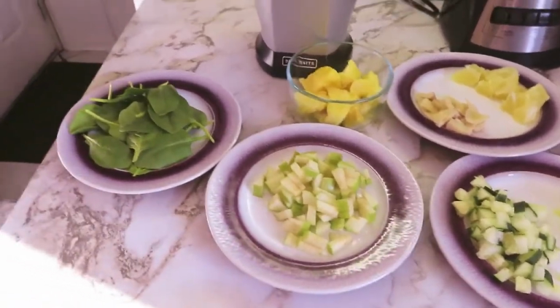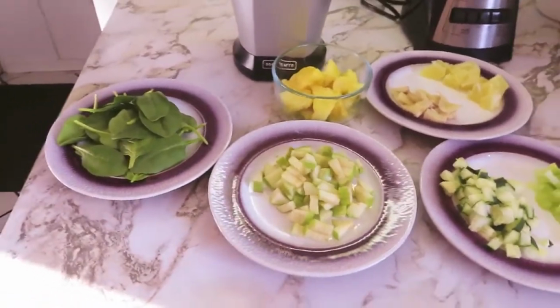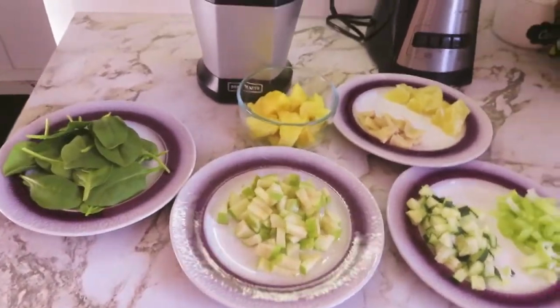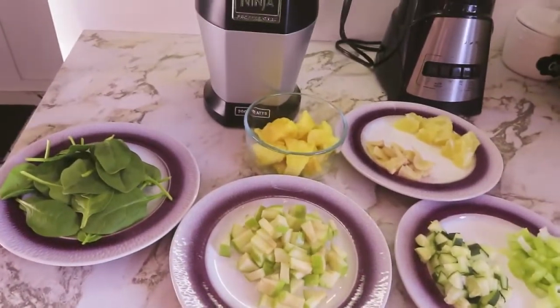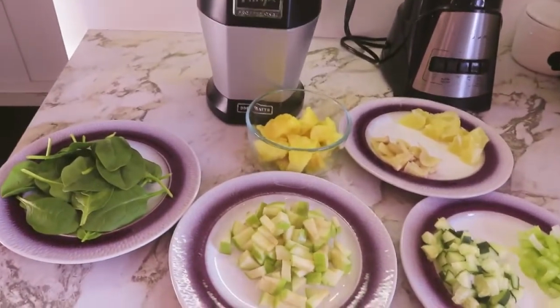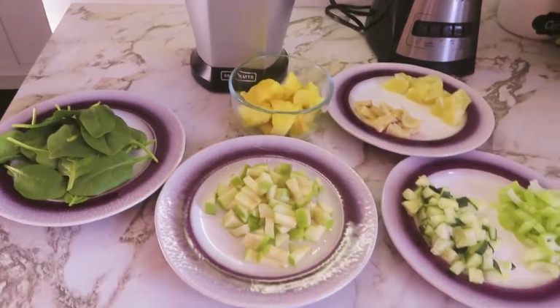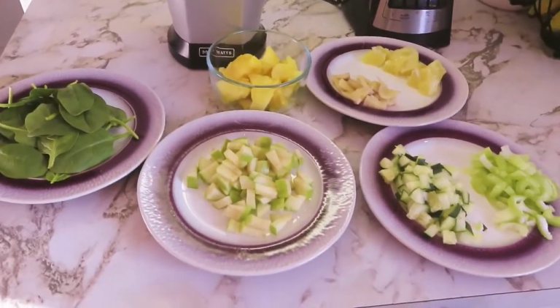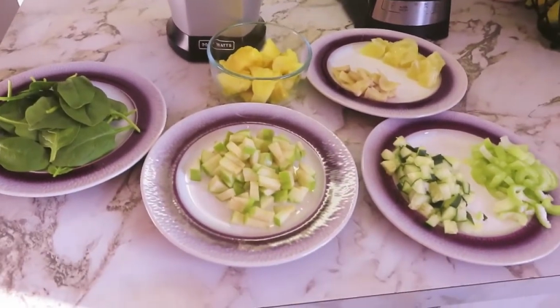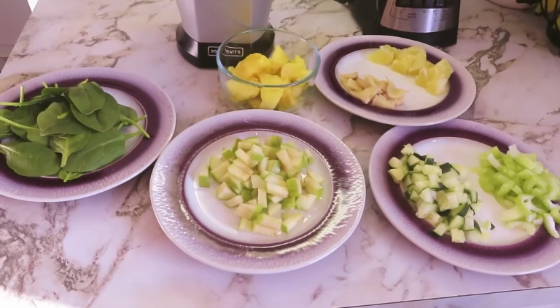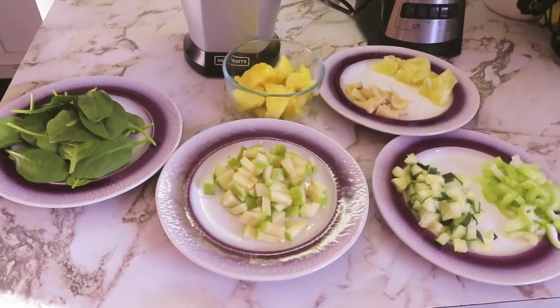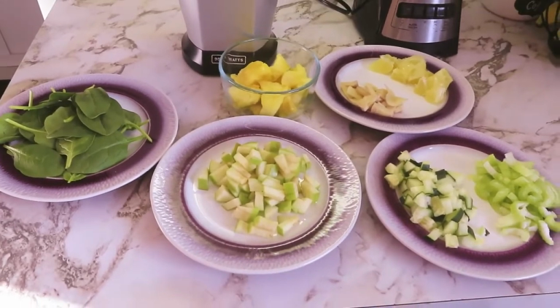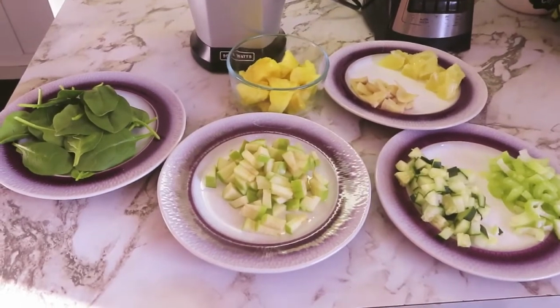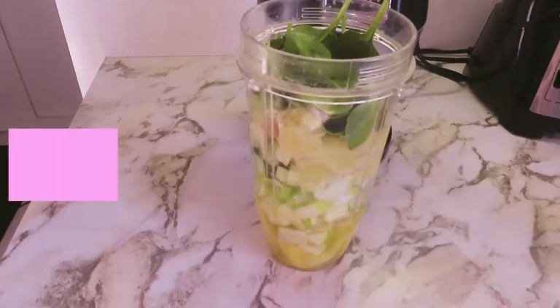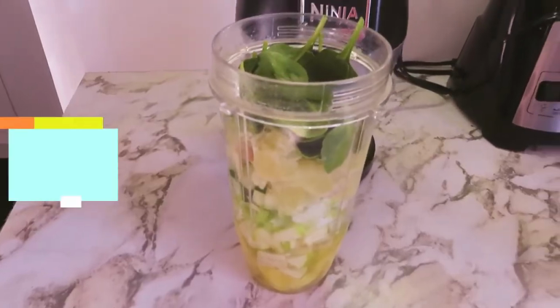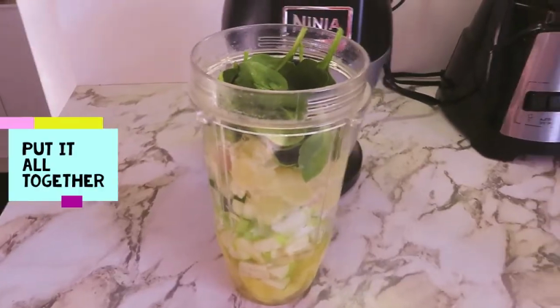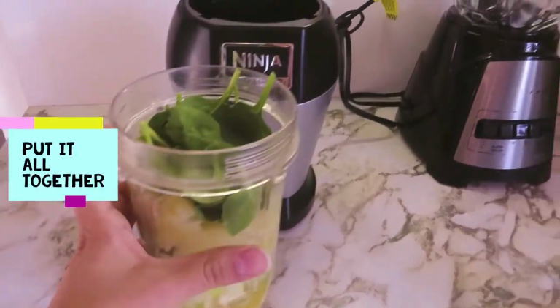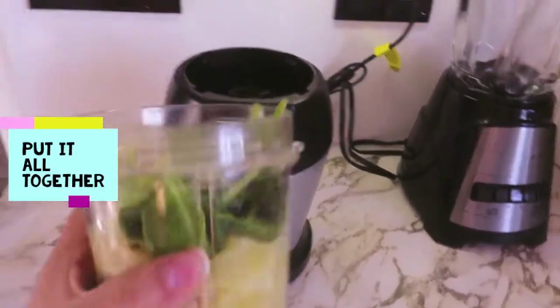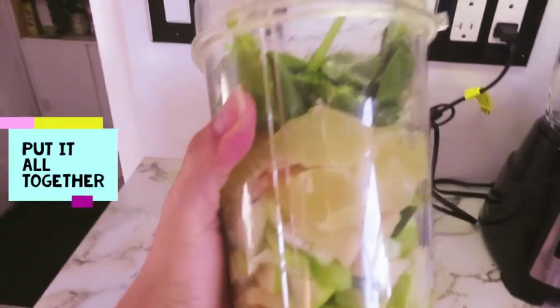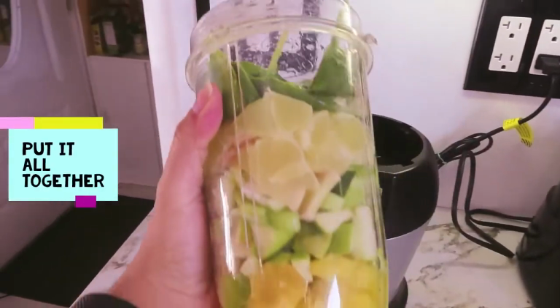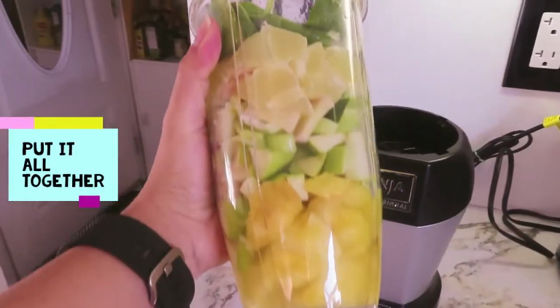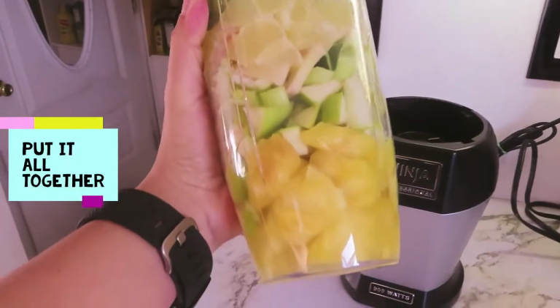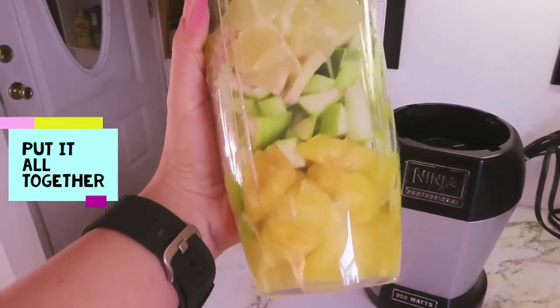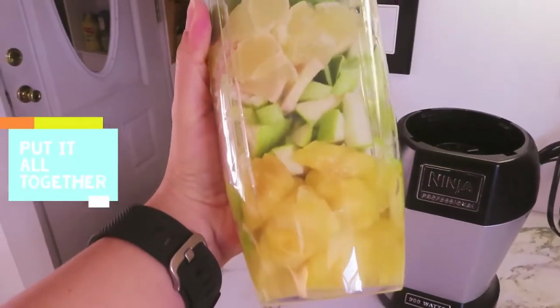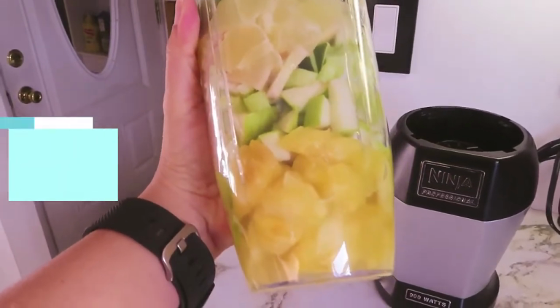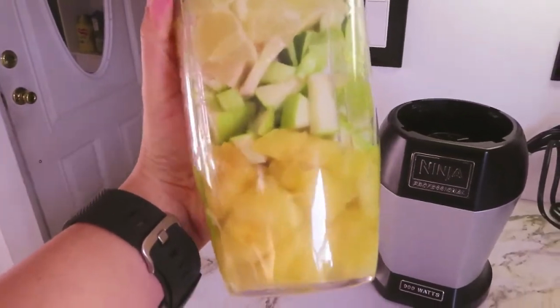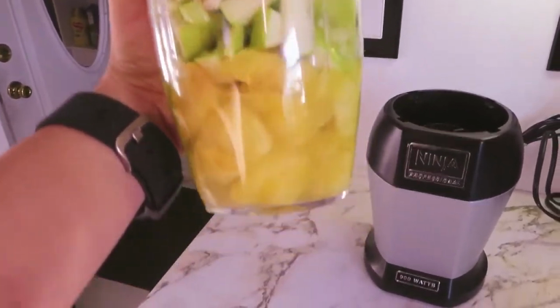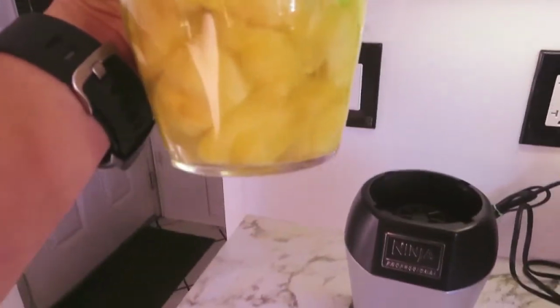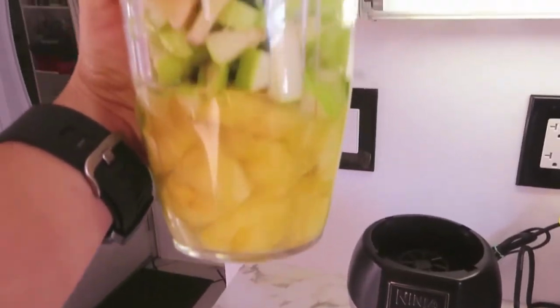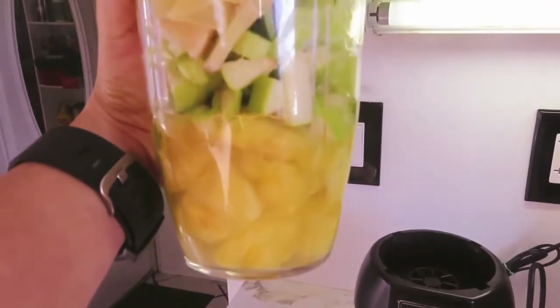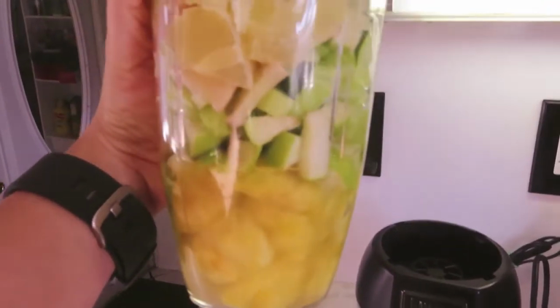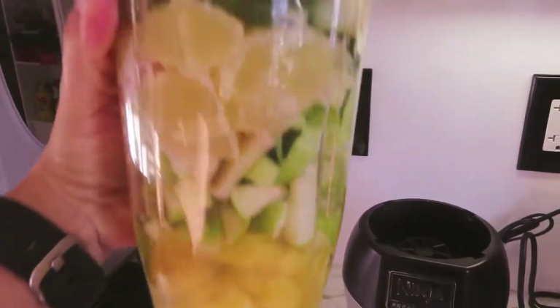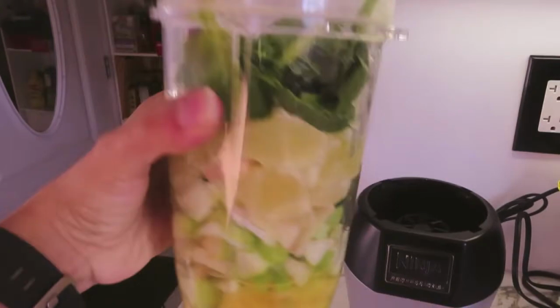Now I'll go ahead and put all my ingredients in my Nutri Ninja. As you can see, I have put all the ingredients in my Nutri Ninja. I have also added a little bit of water so it could help my Nutri Ninja mix everything together.